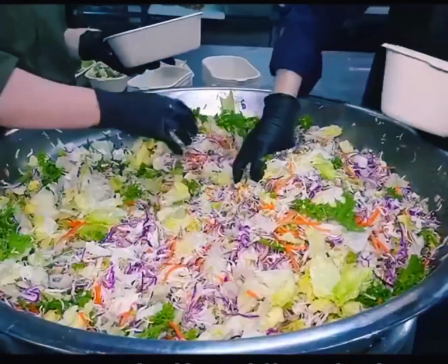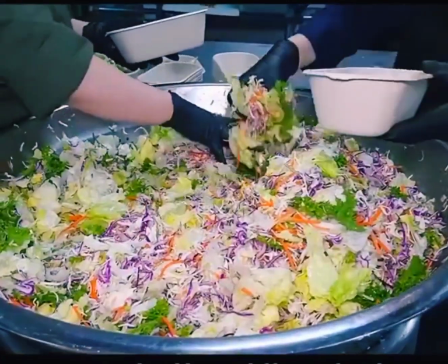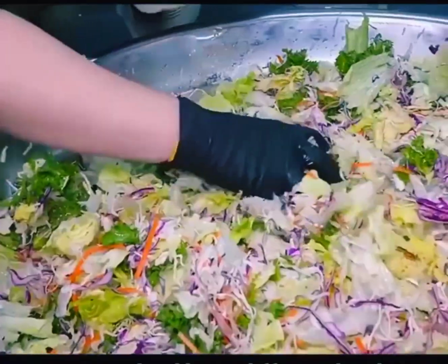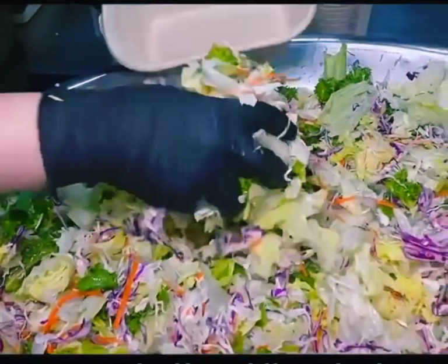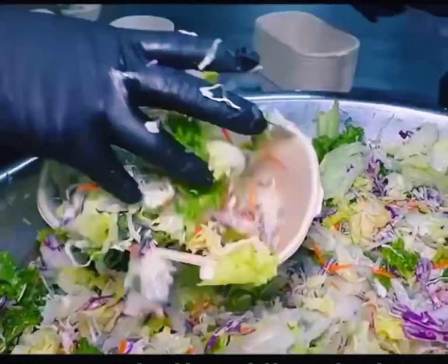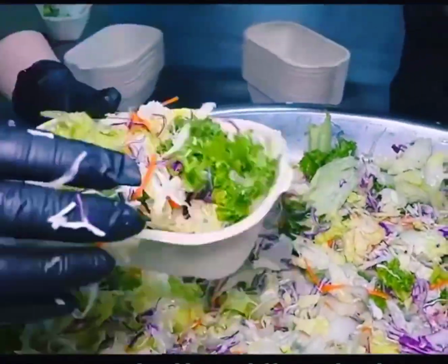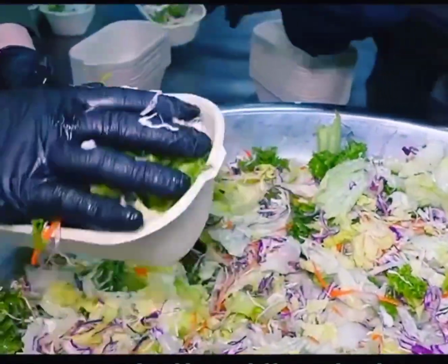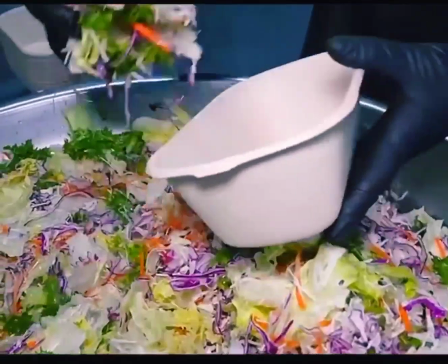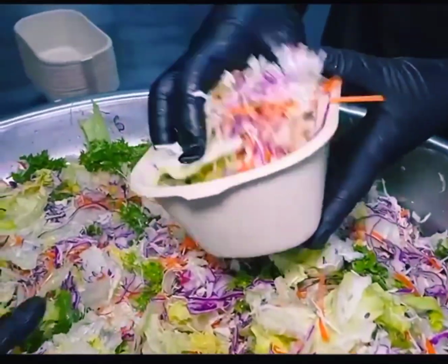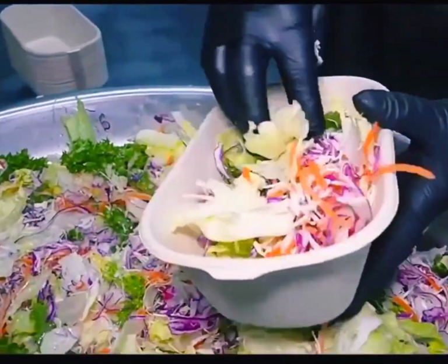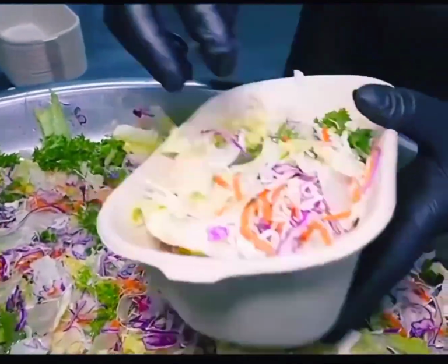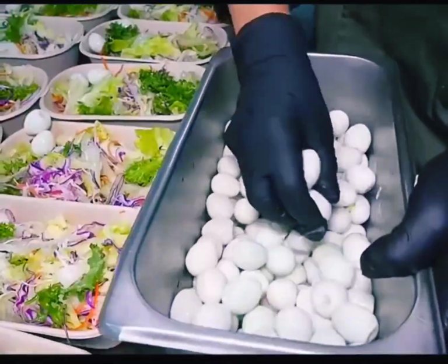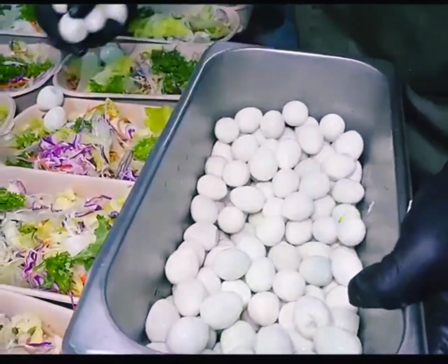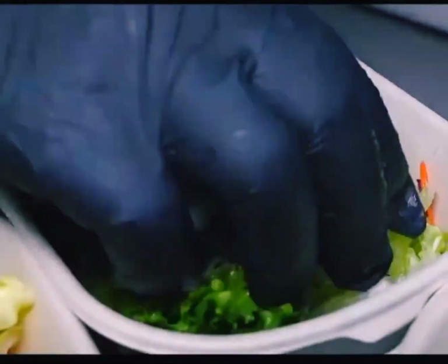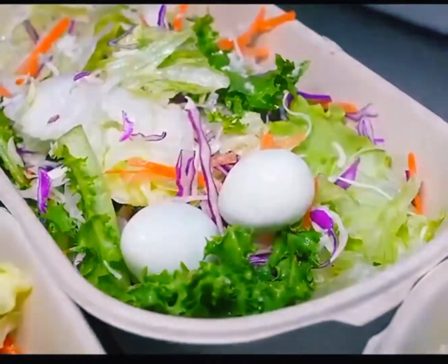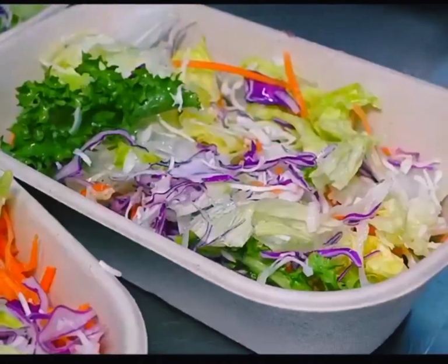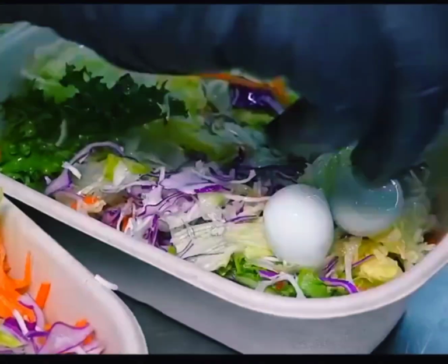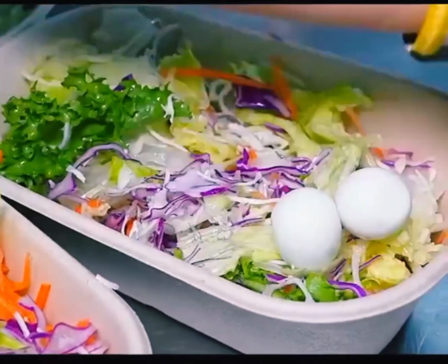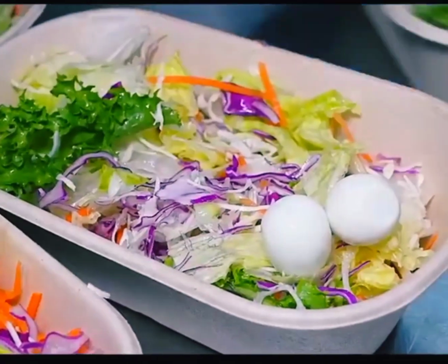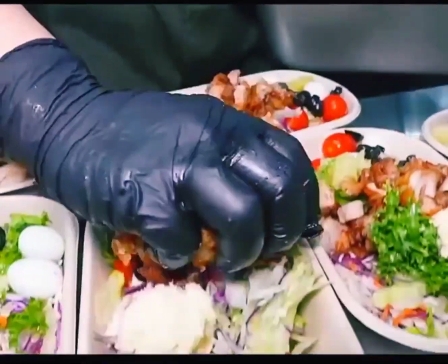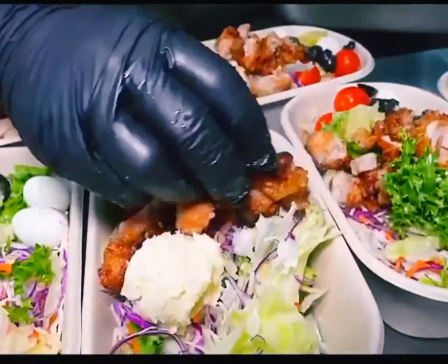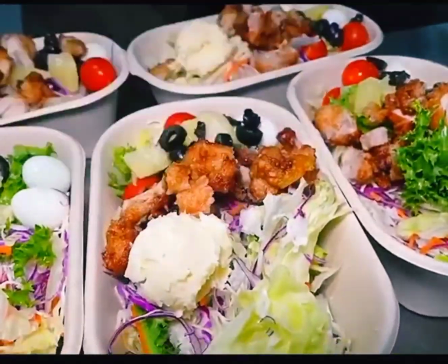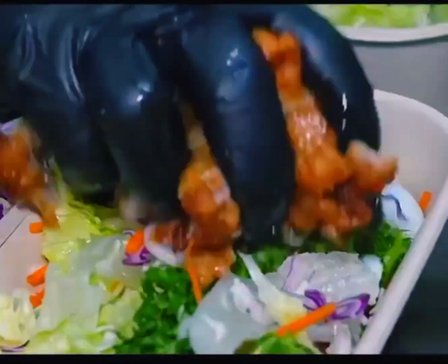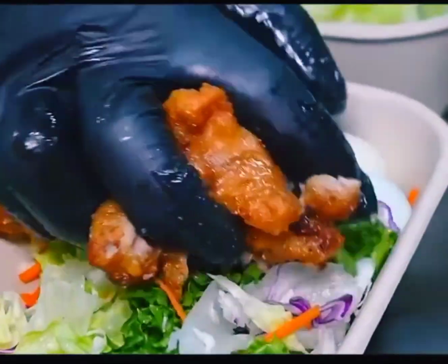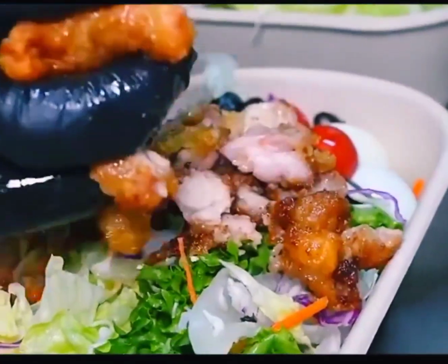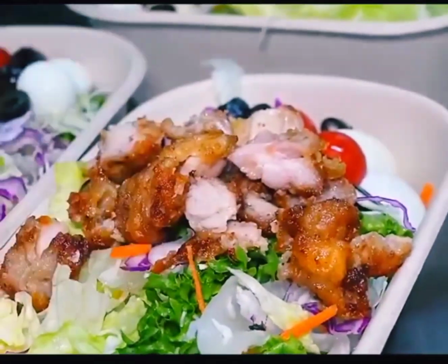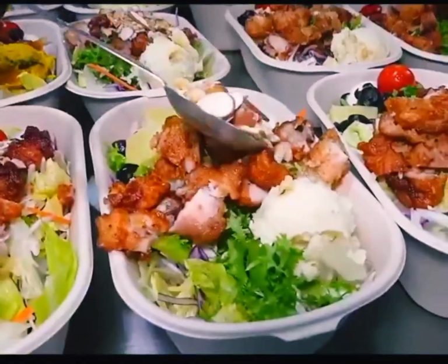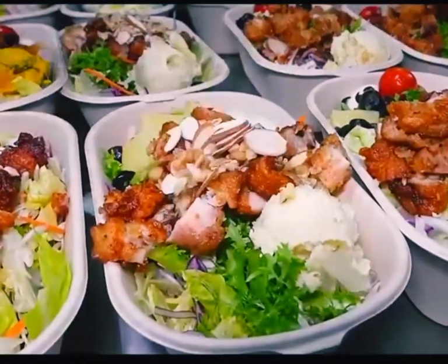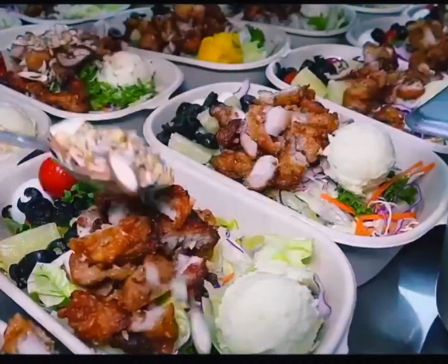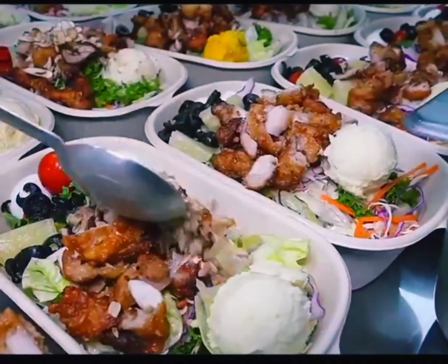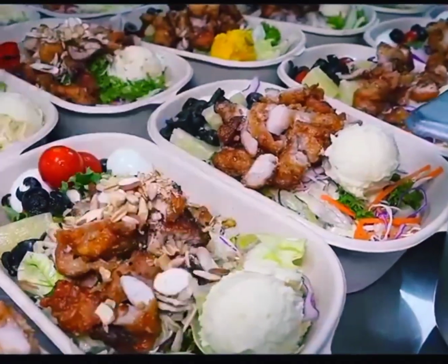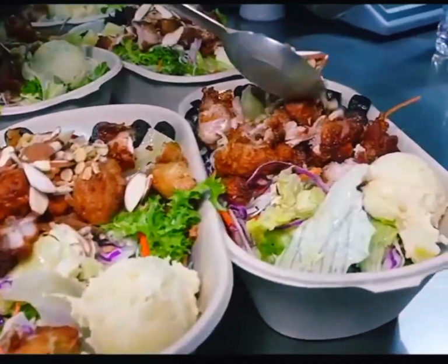Every school has a different lunch every day. This school's lunch is a vegetable salad, so it's mostly vegetables and fried meat. Each box has a large portion — enough for one student.